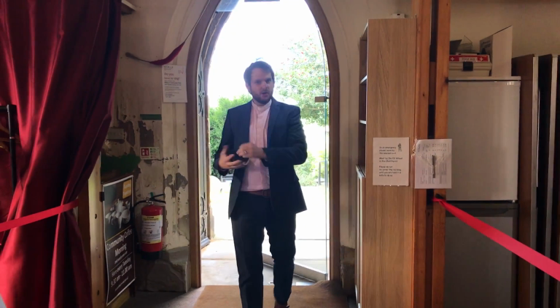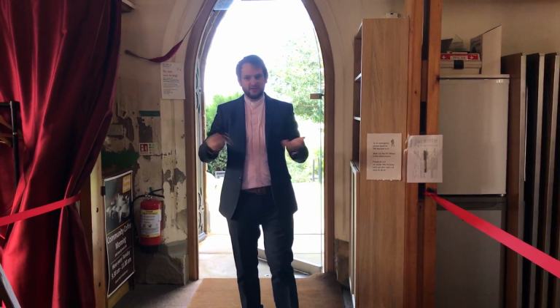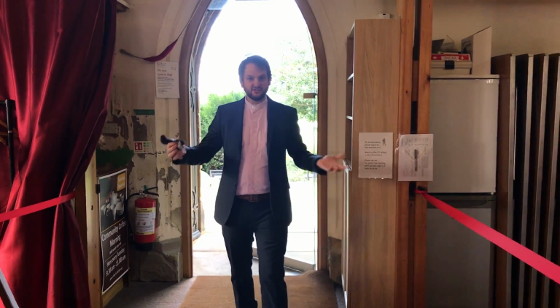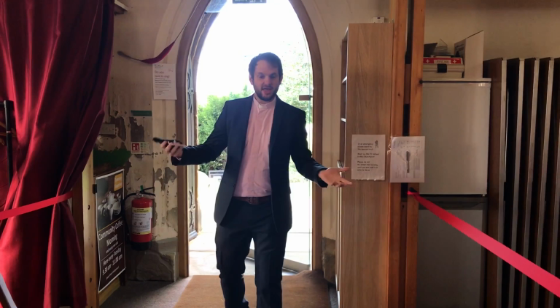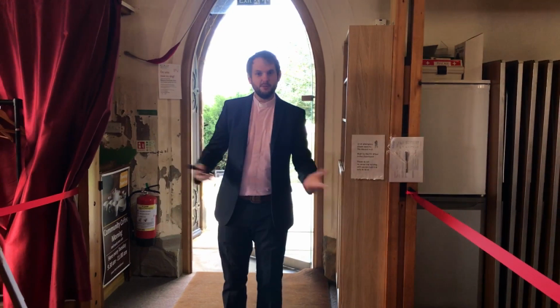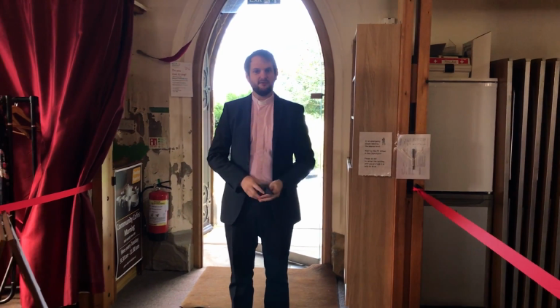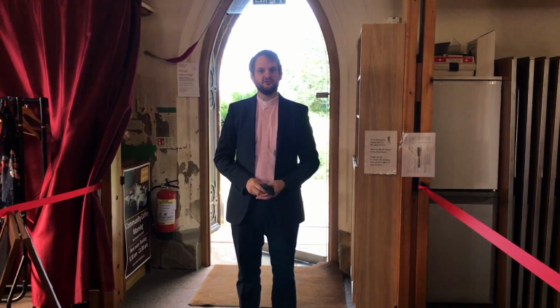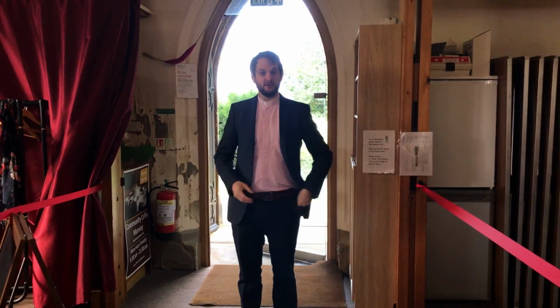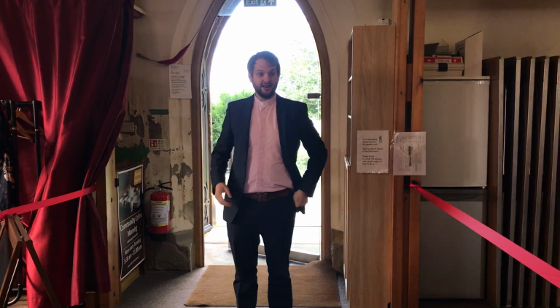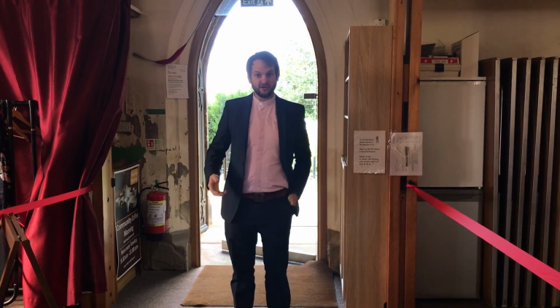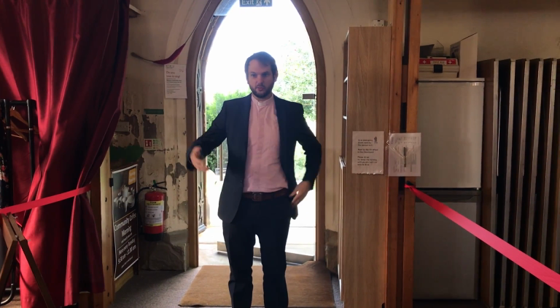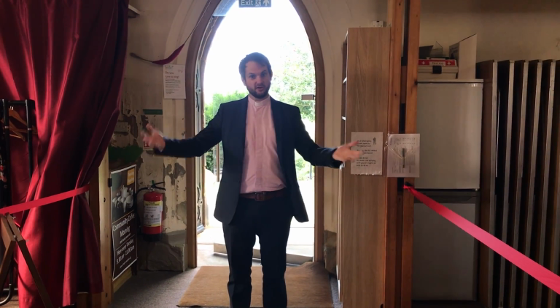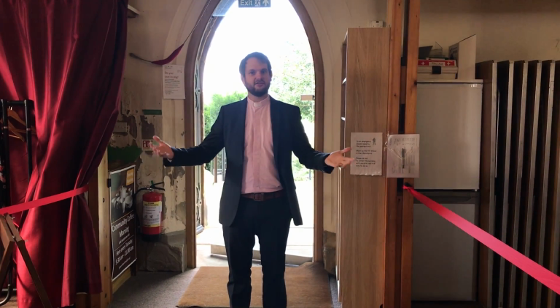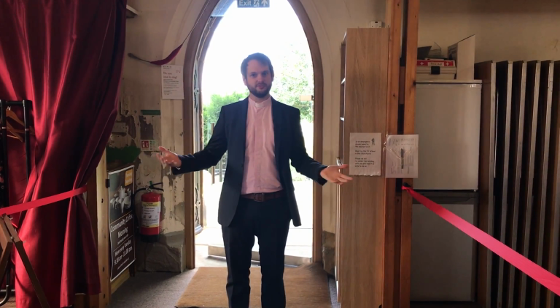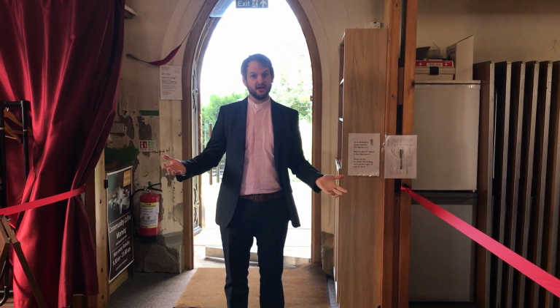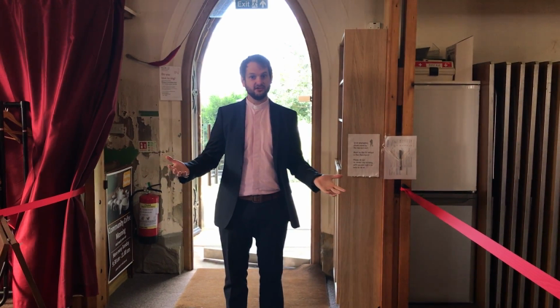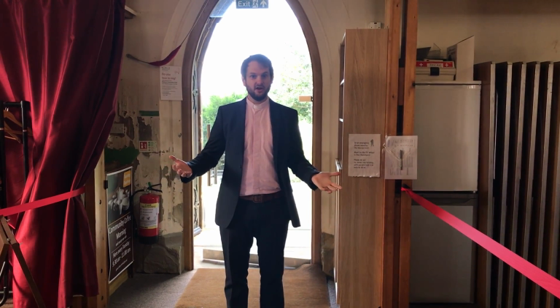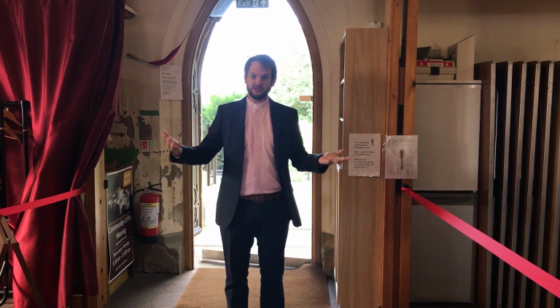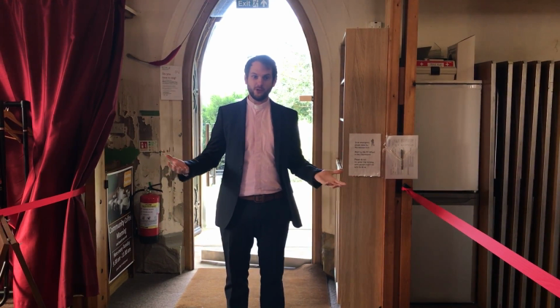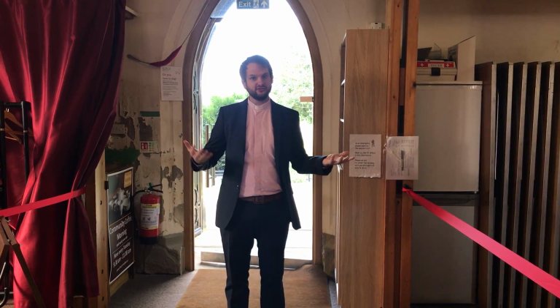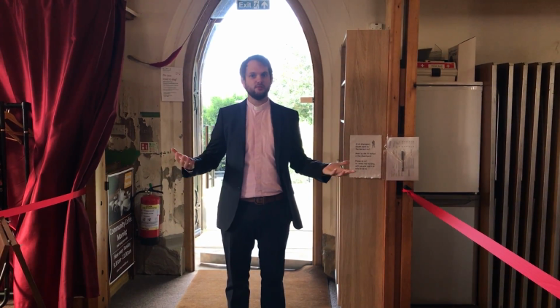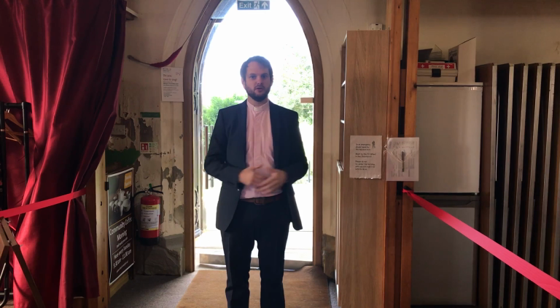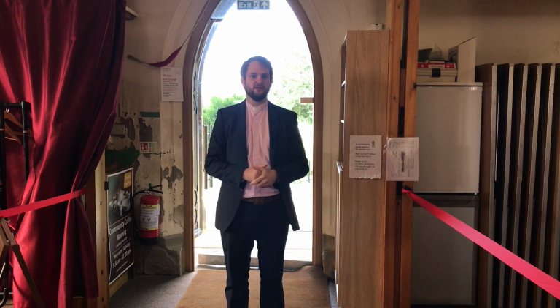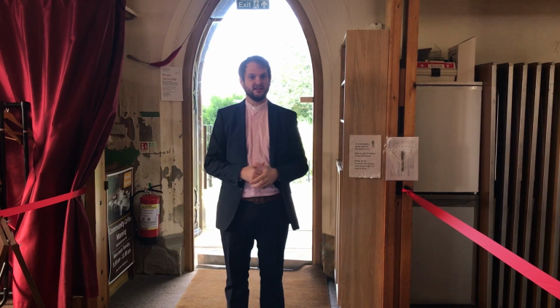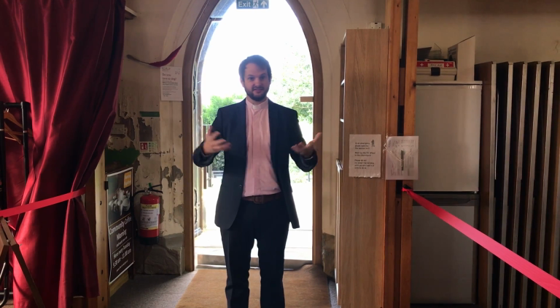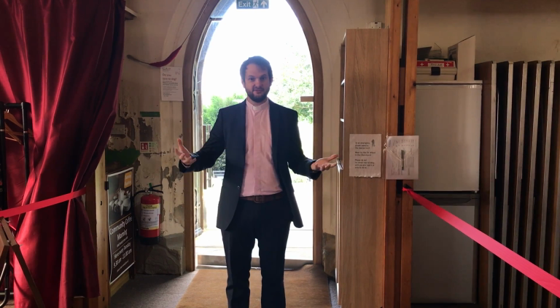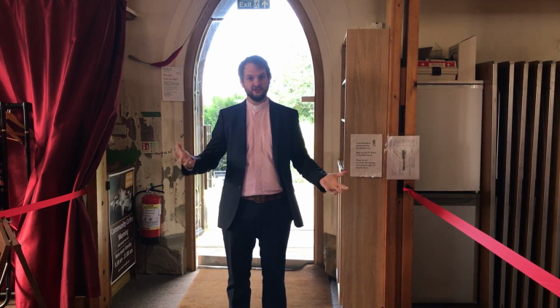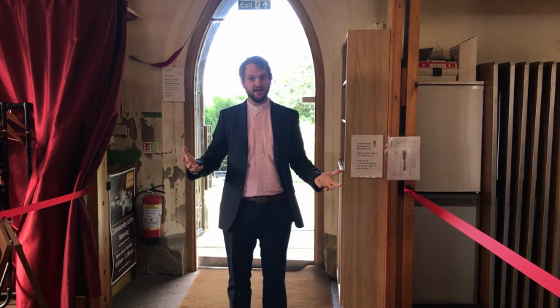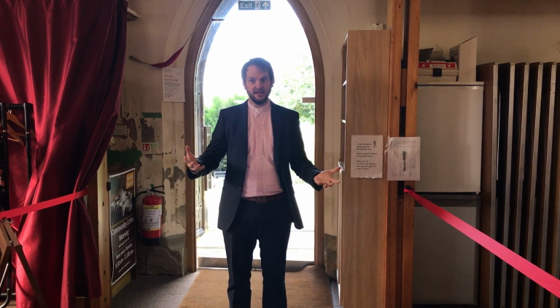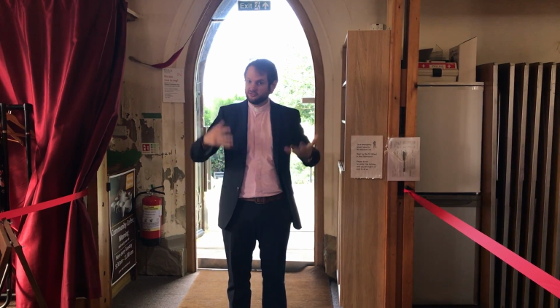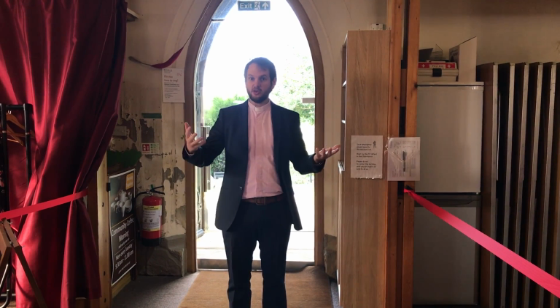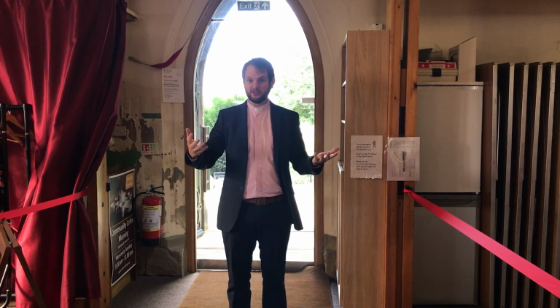Well friends, I just thought it might be helpful to give you a little introduction as to what it looks like to come to church on a Sunday morning, just to give you real confidence that it is safe to do that and just so you know what to expect.